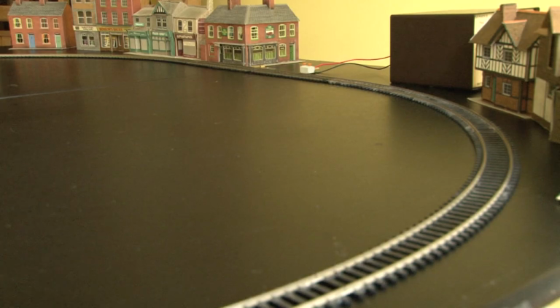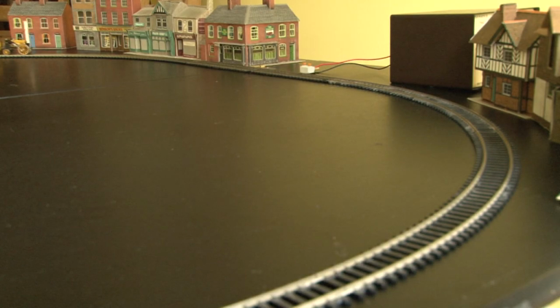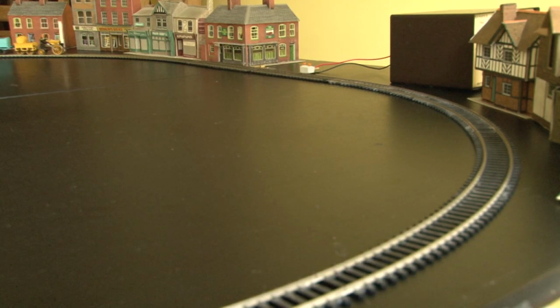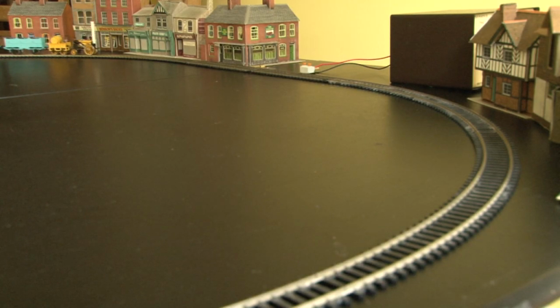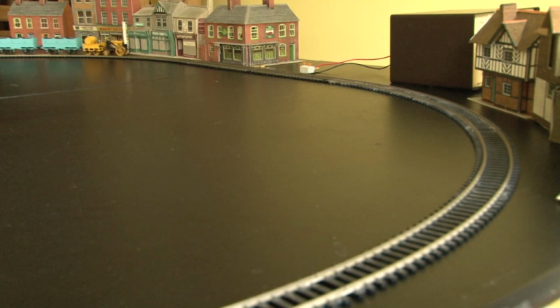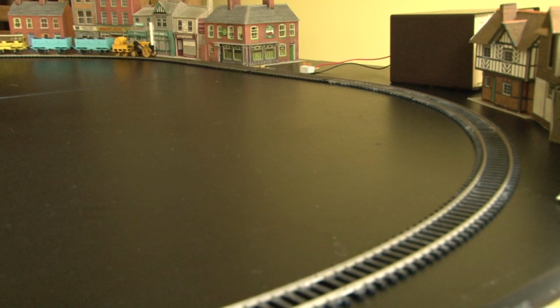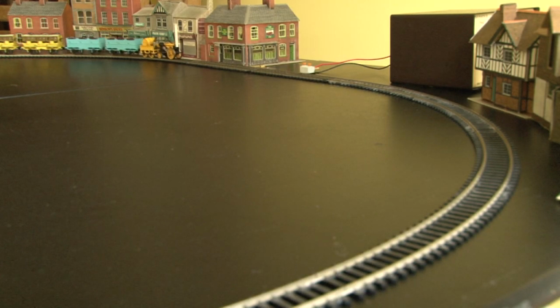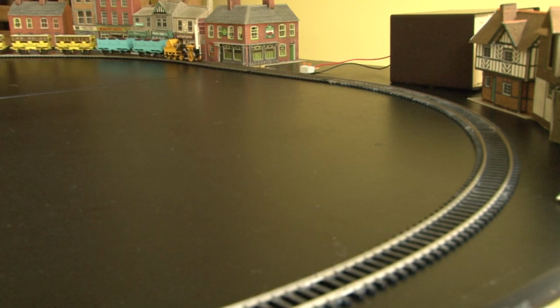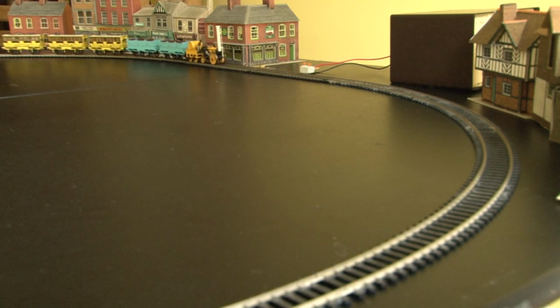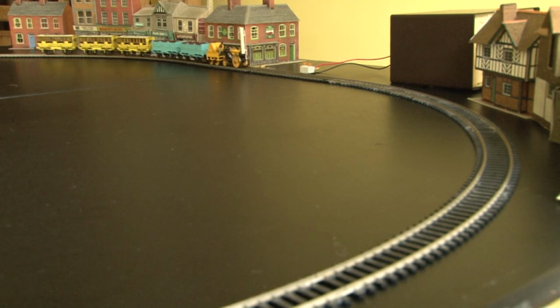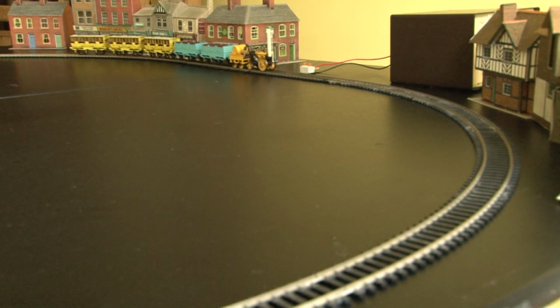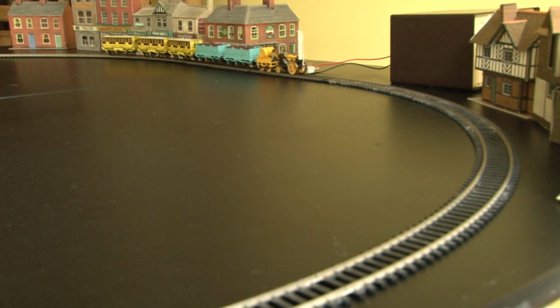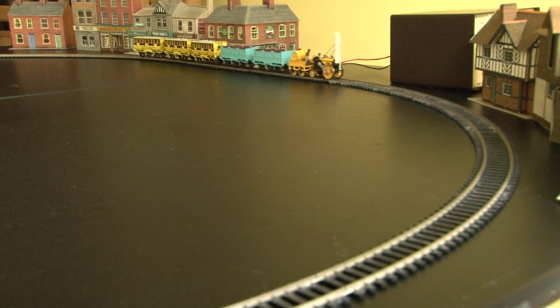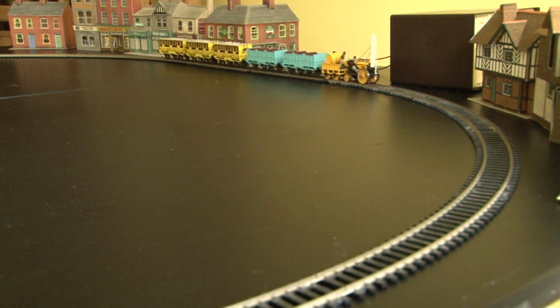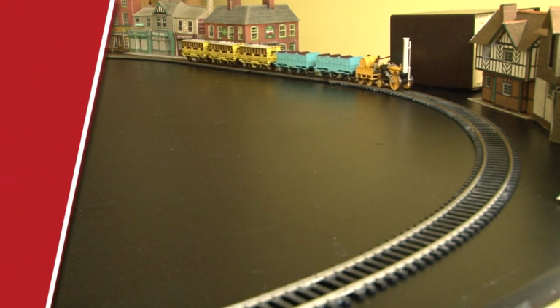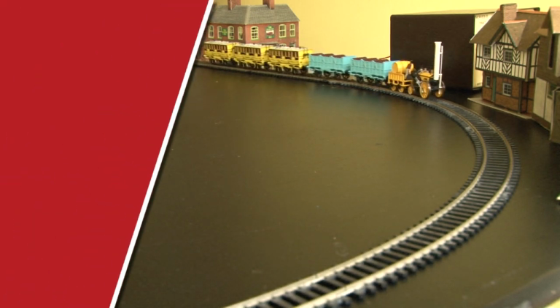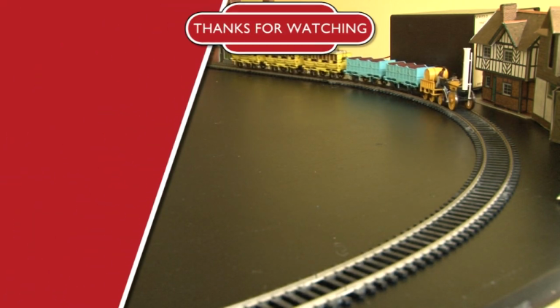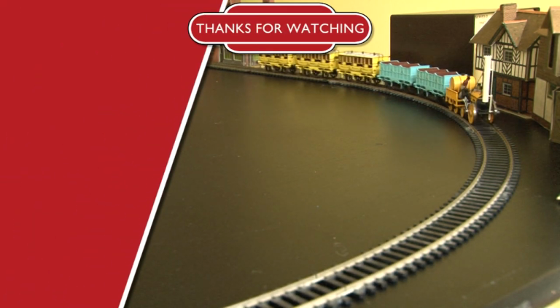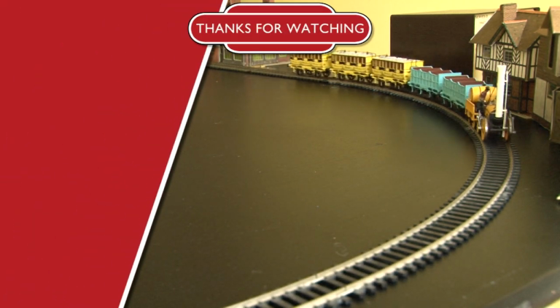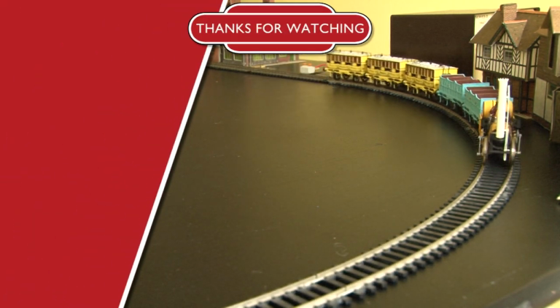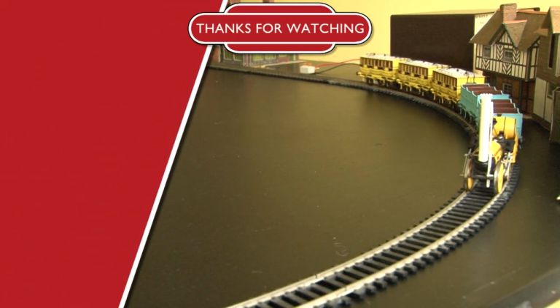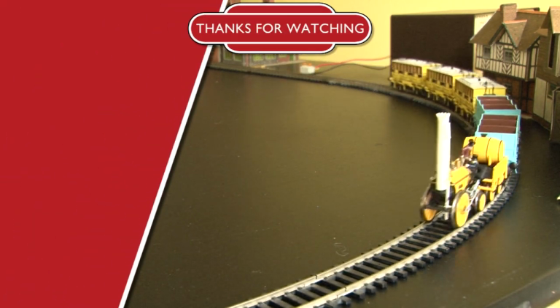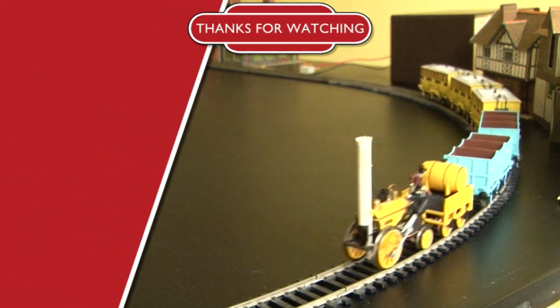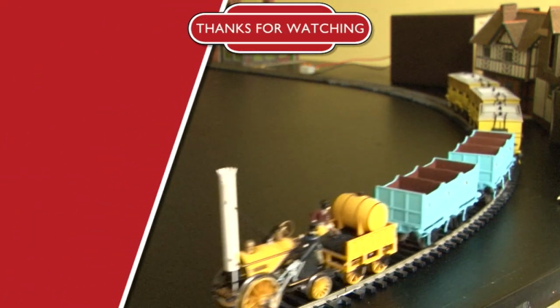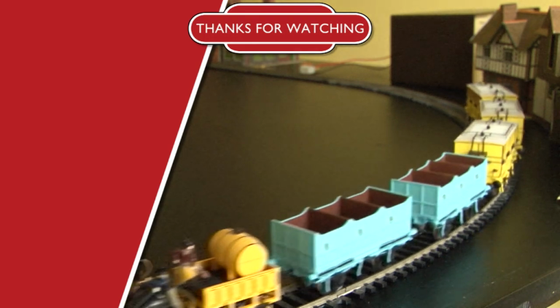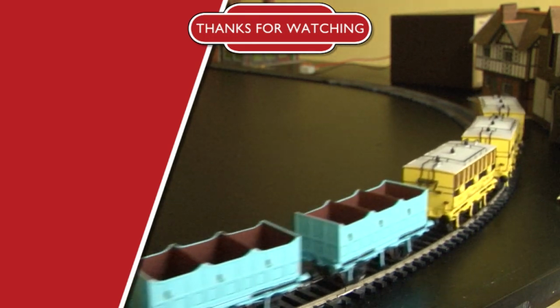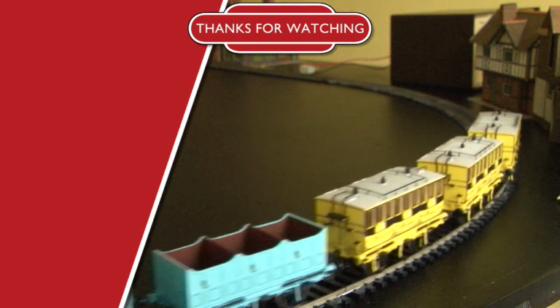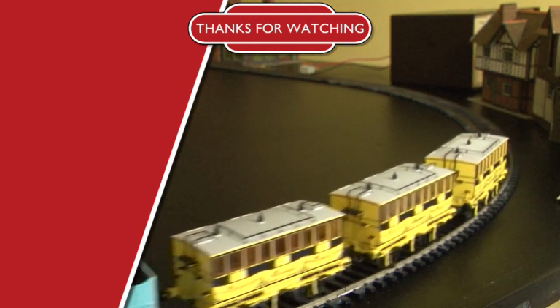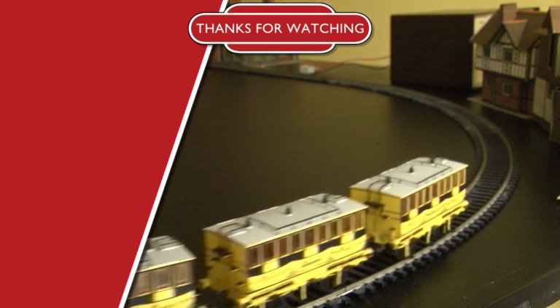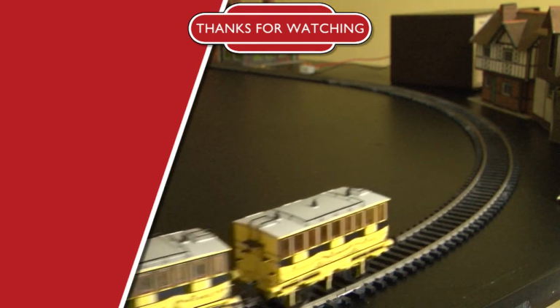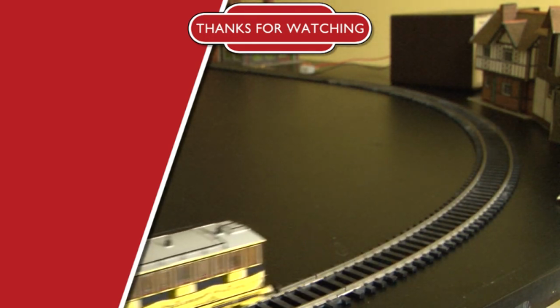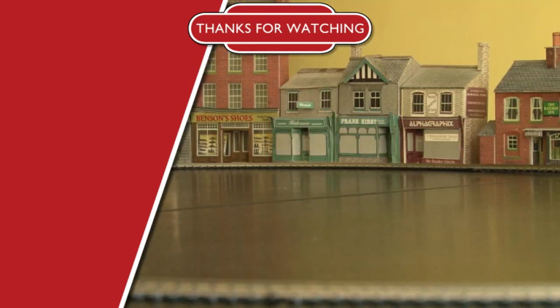I do hope you've enjoyed this video and if you have then please do subscribe, like, leave a comment, and don't forget to hit that bell icon too if you want to get notifications about new videos when they're released. Thank you so much for watching everyone and I'll see you in the next video. Bye!